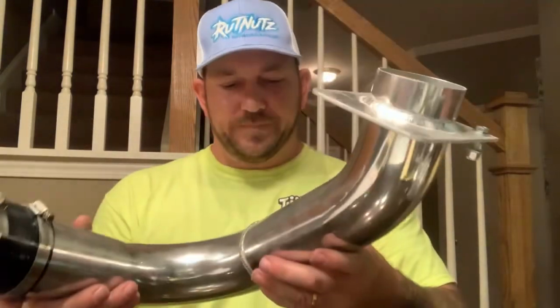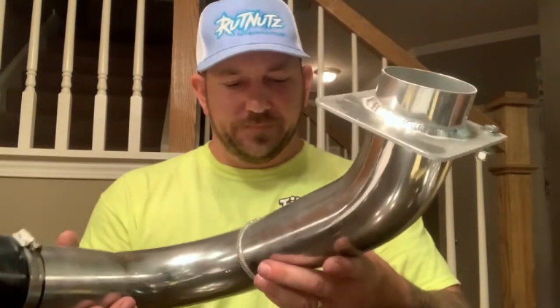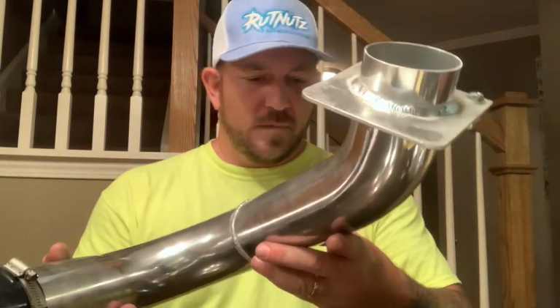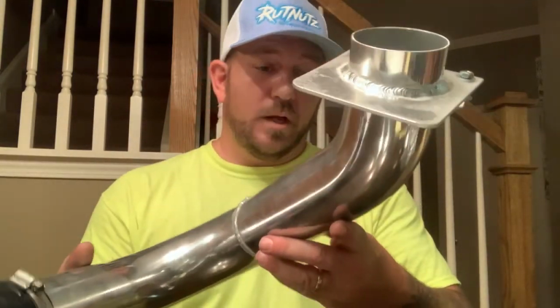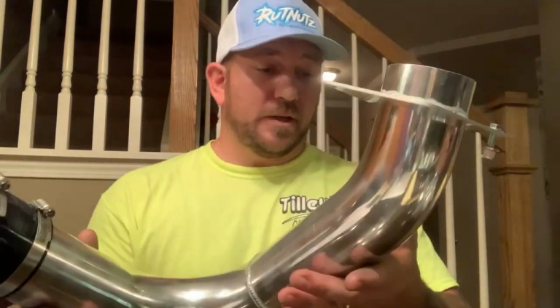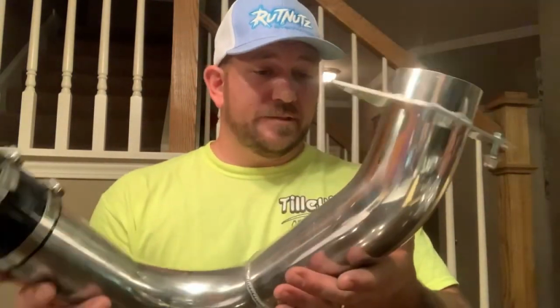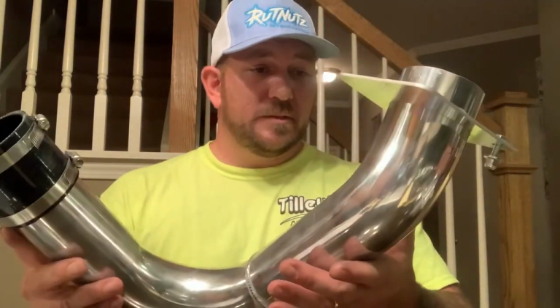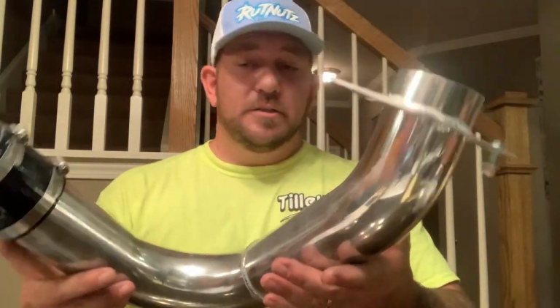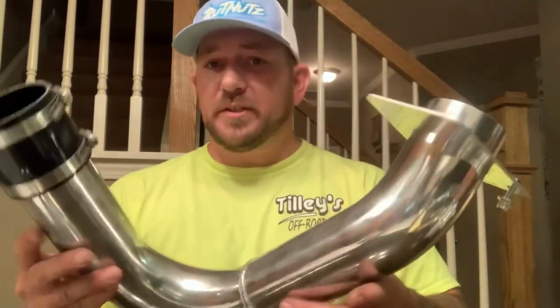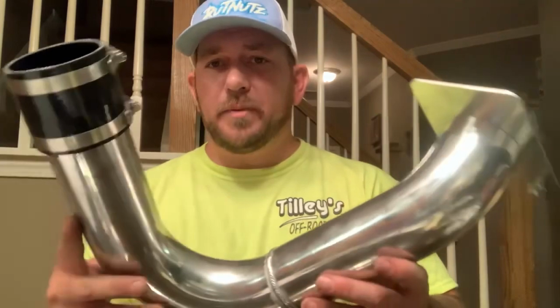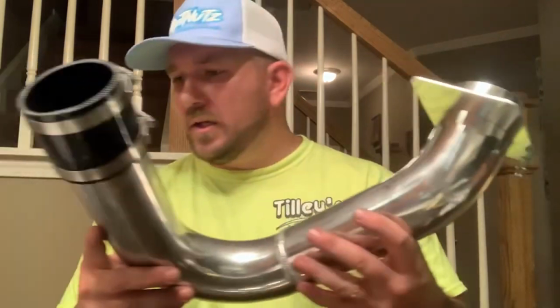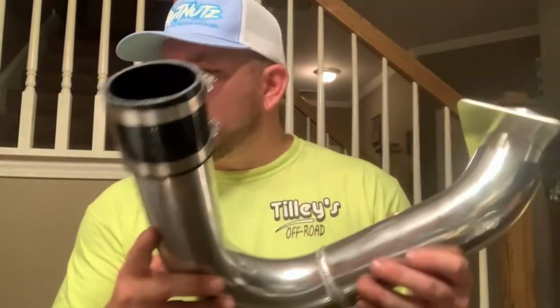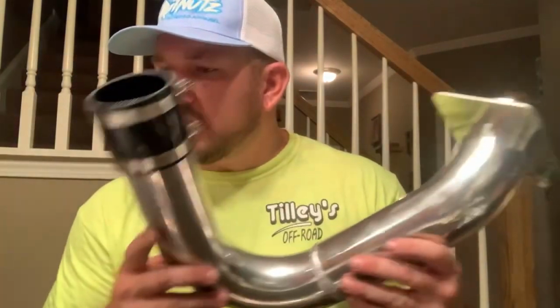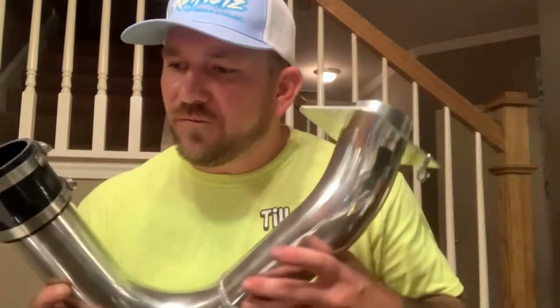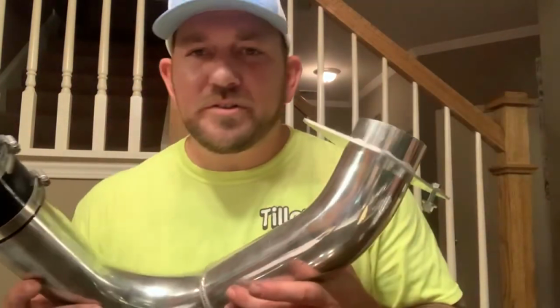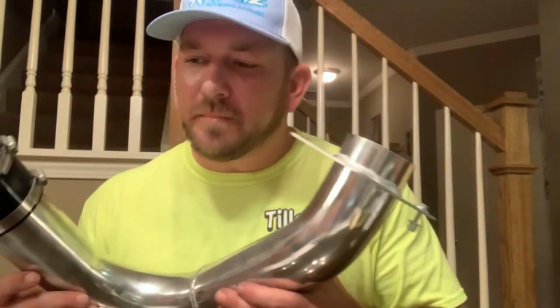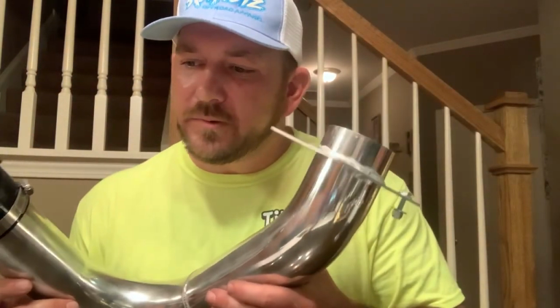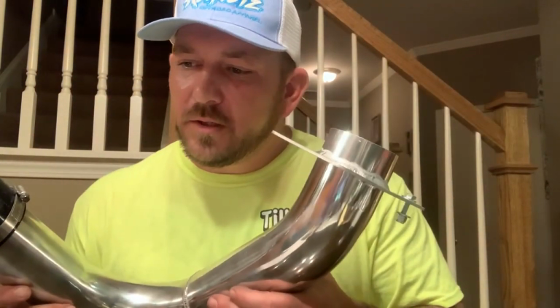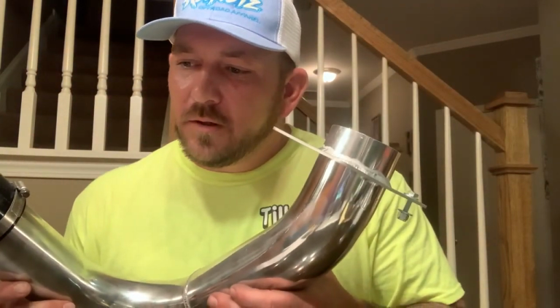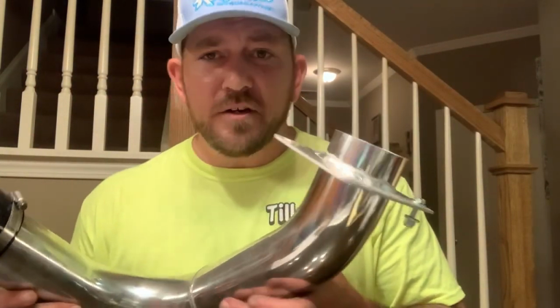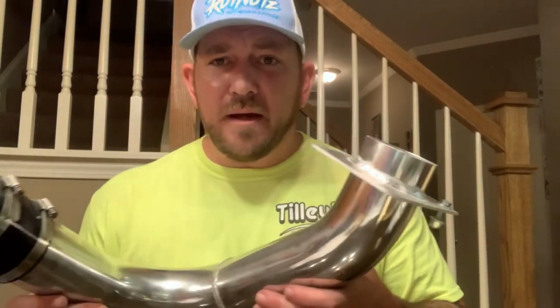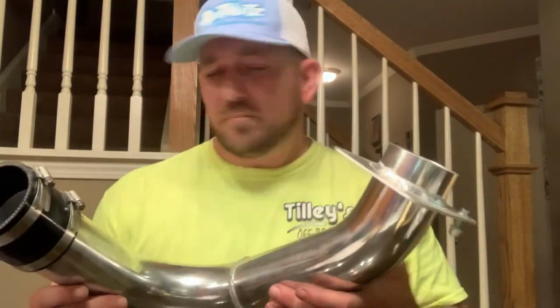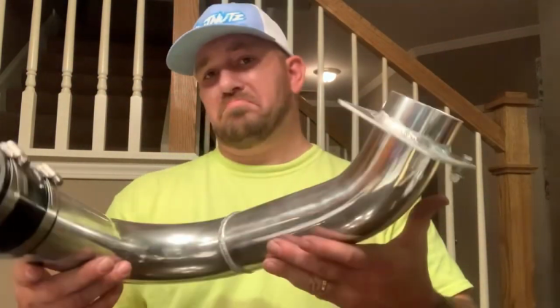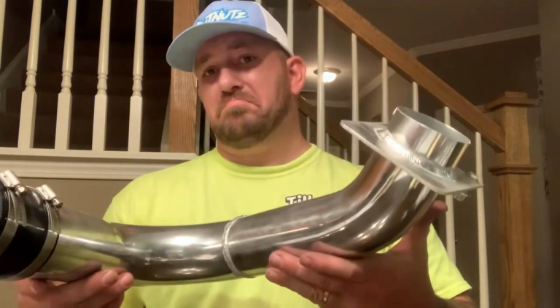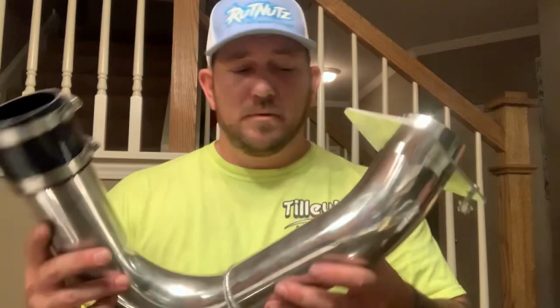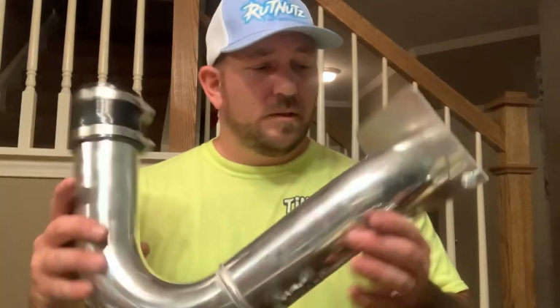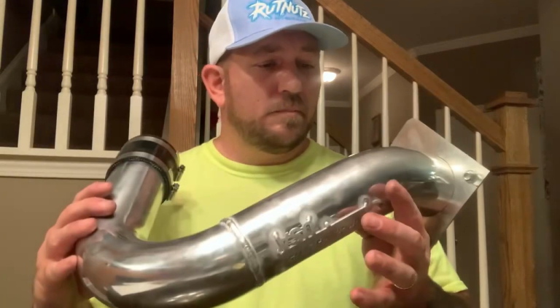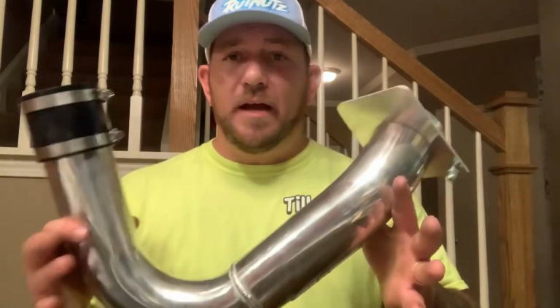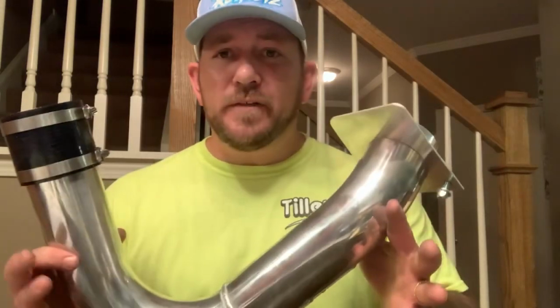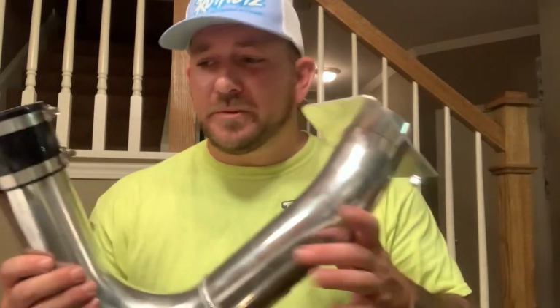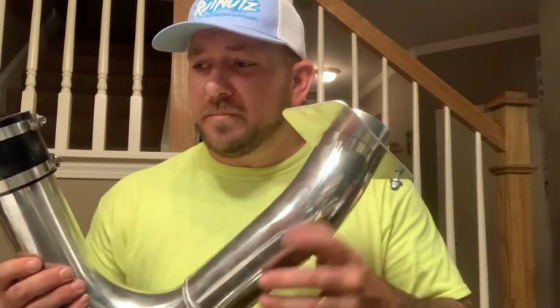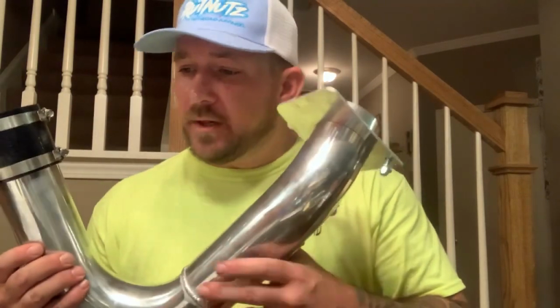It is aluminum - the welds are pretty nice. So this company is Force Turbos. I have no affiliation with them, I bought it.